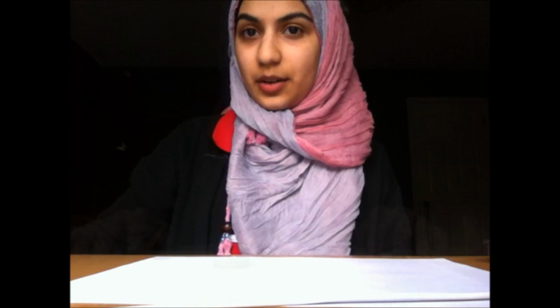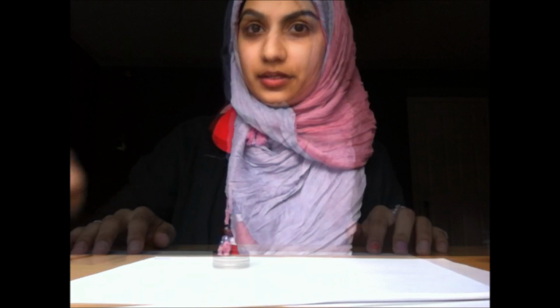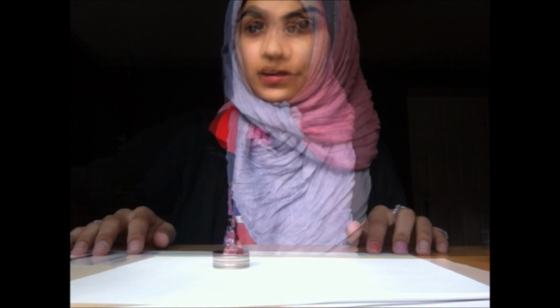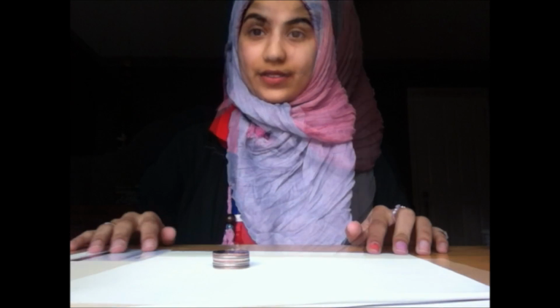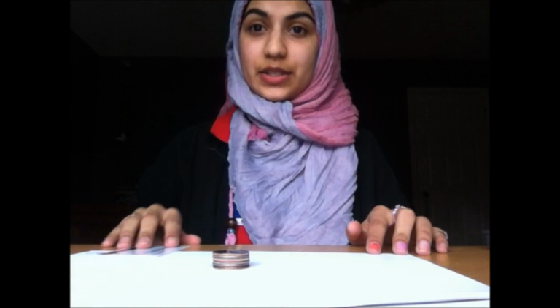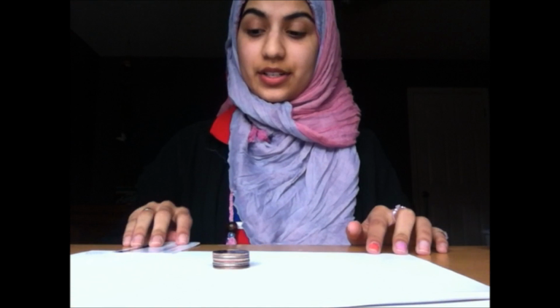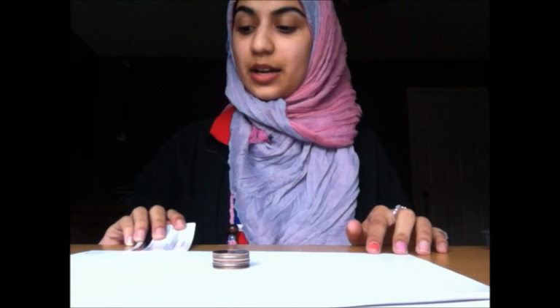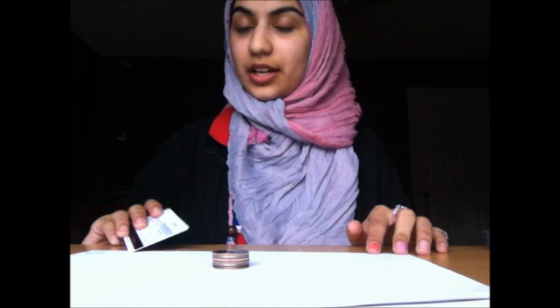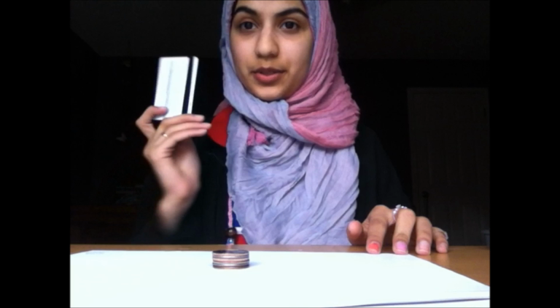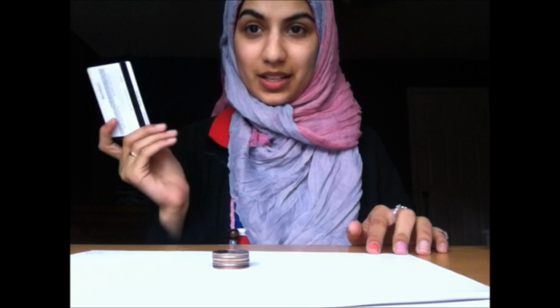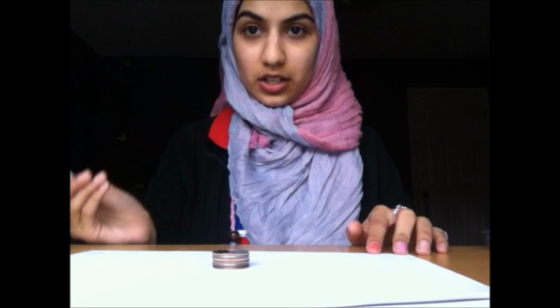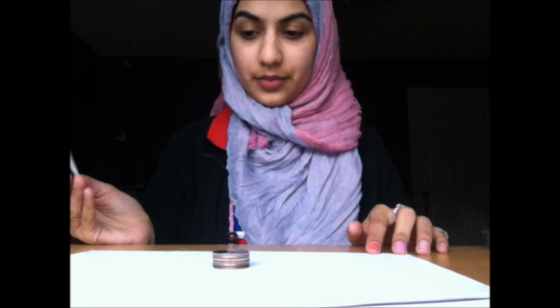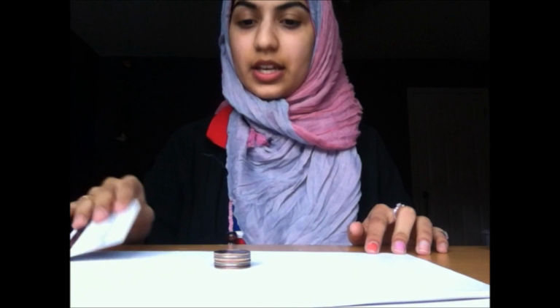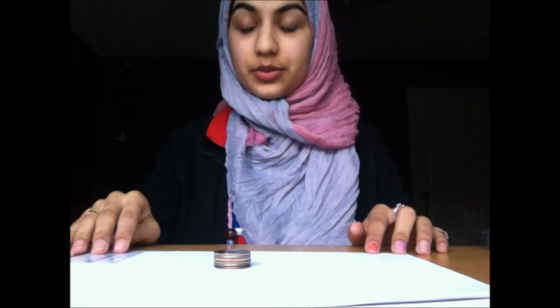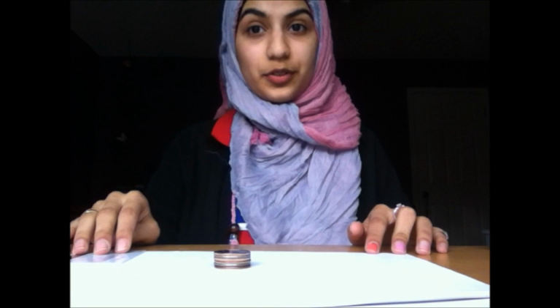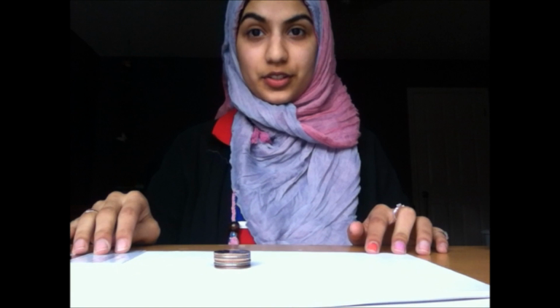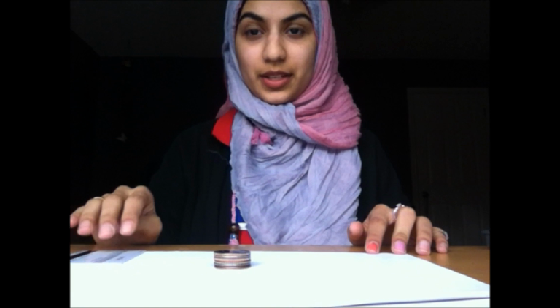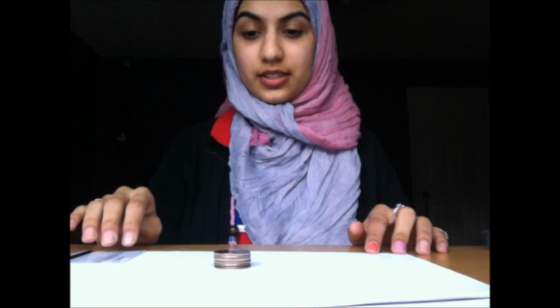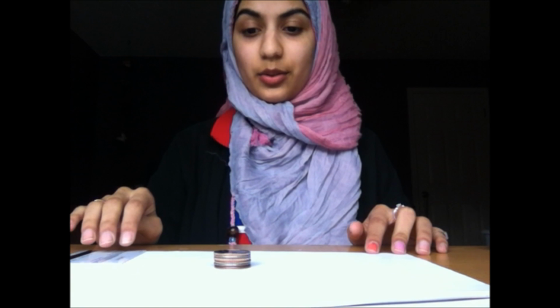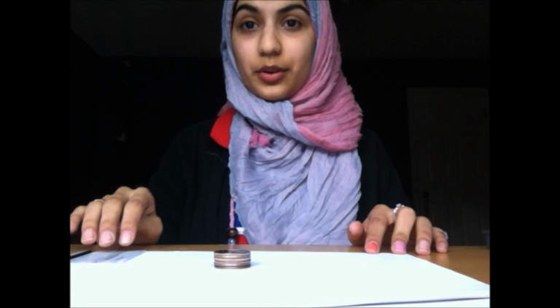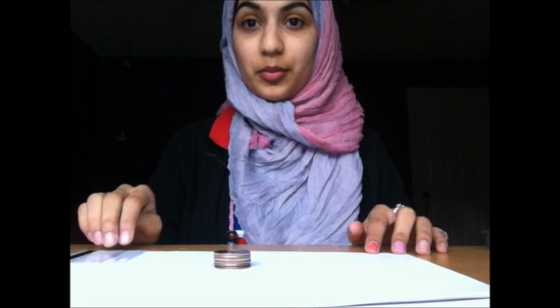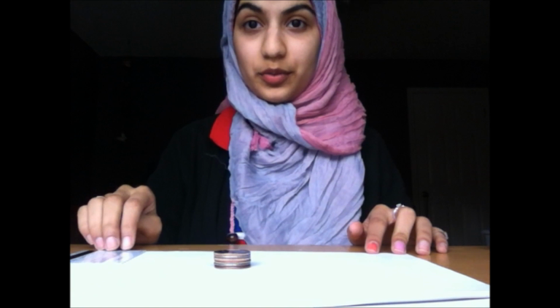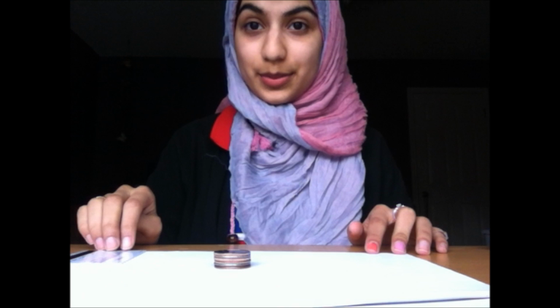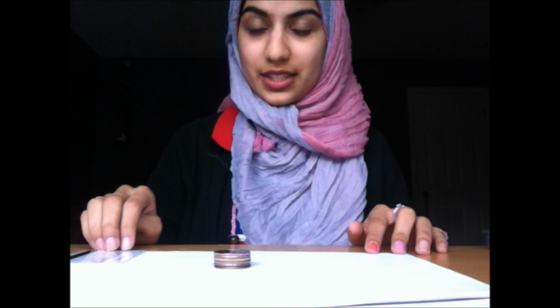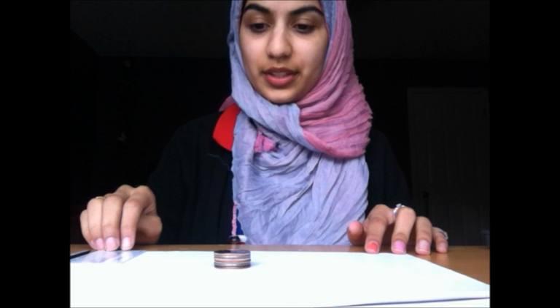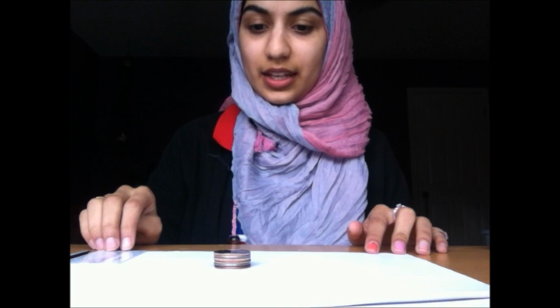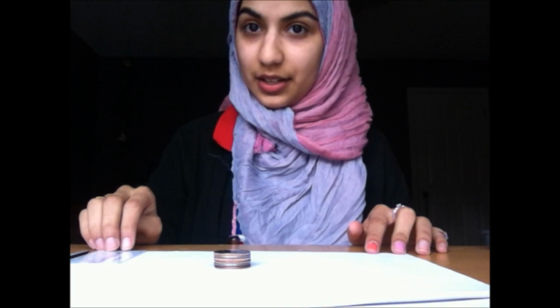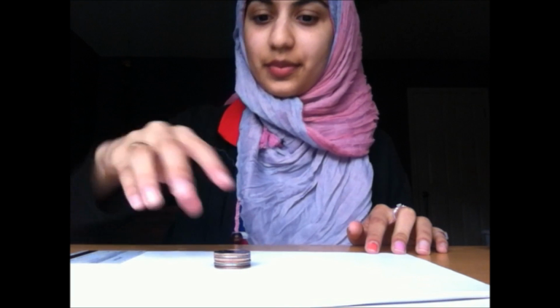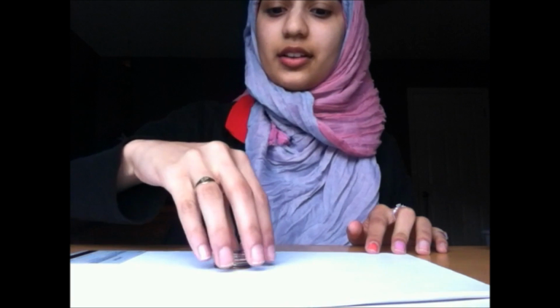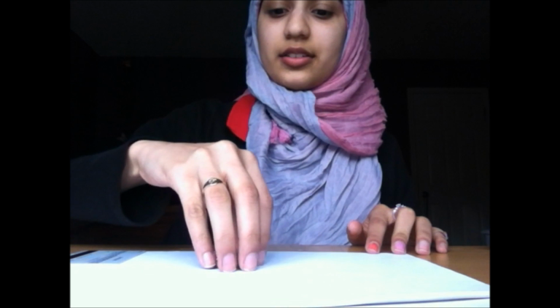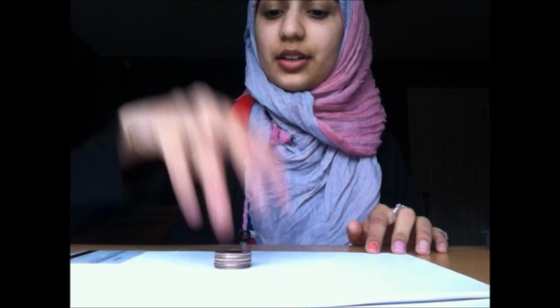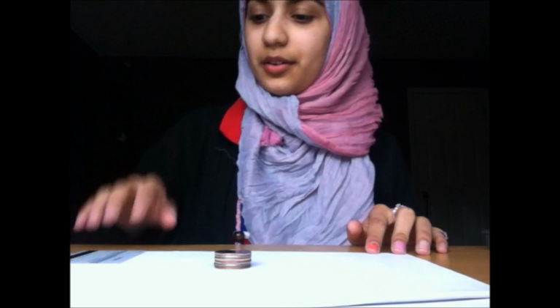This penny will continue to be in motion infinitely until forces, like gravity or friction, stop it. Here I have six quarters that I will knock out using a plastic card. This will prove inertia because the only quarter that will move out of its place is the one that I hit. So here we go.